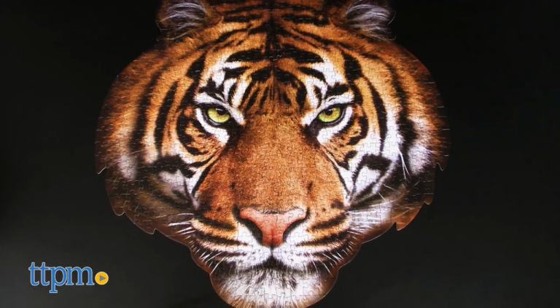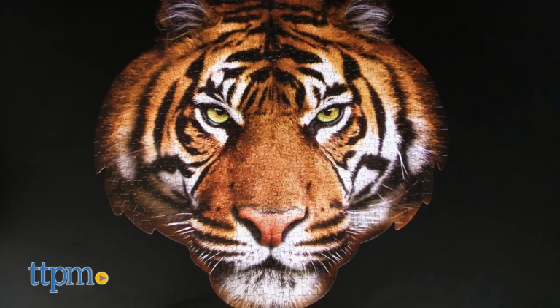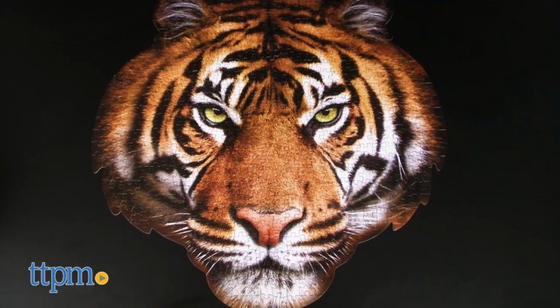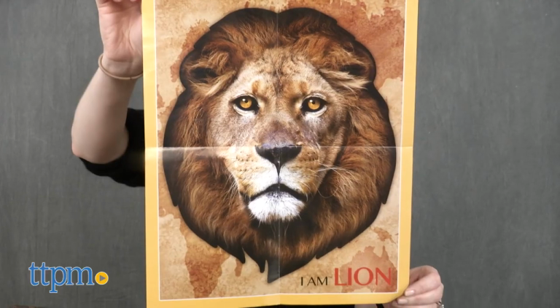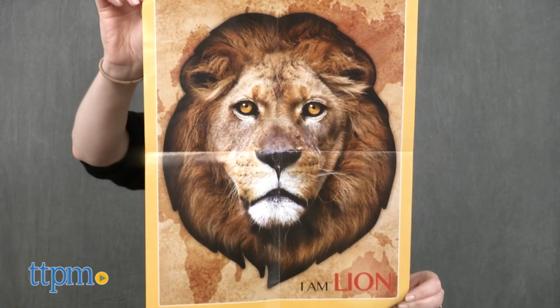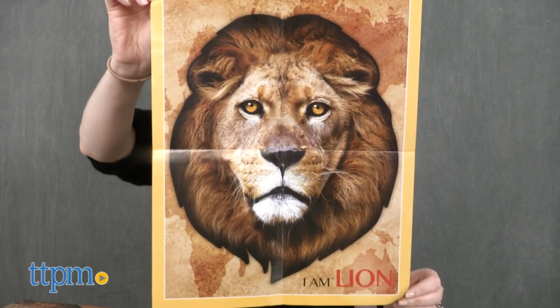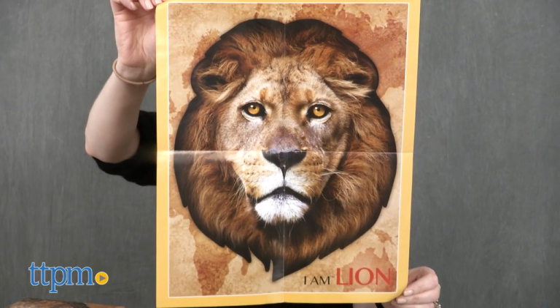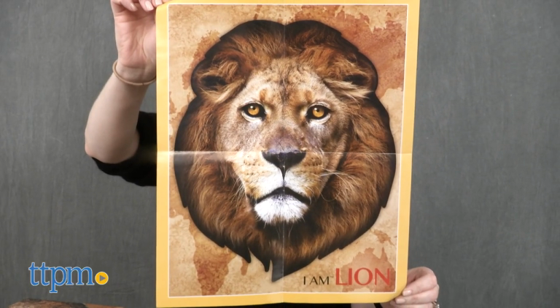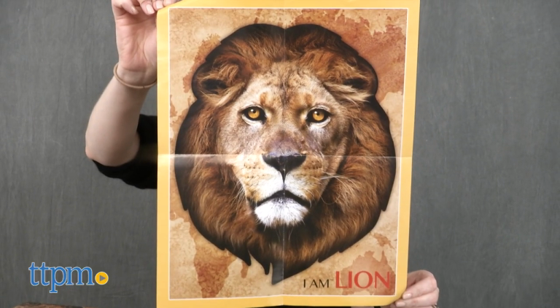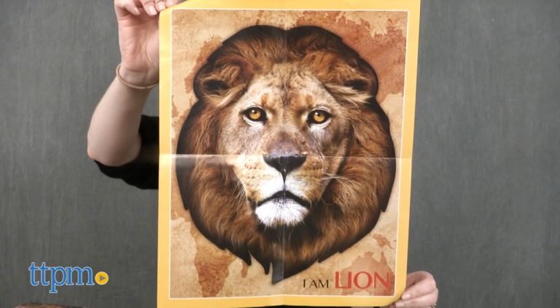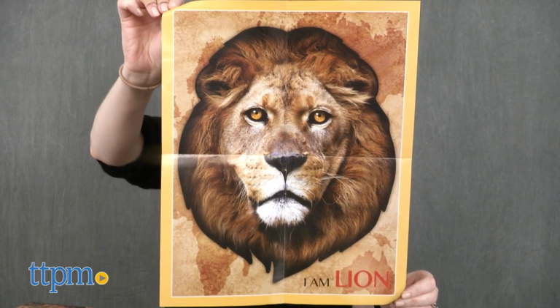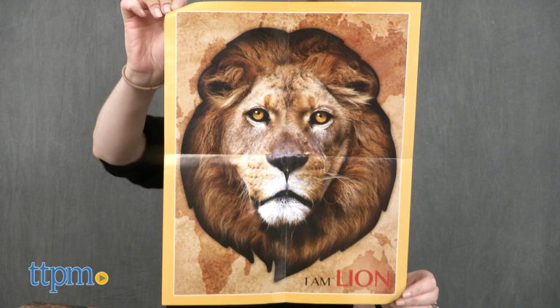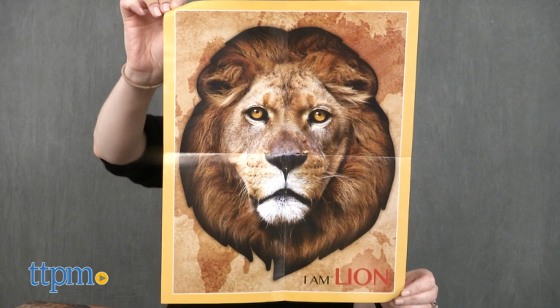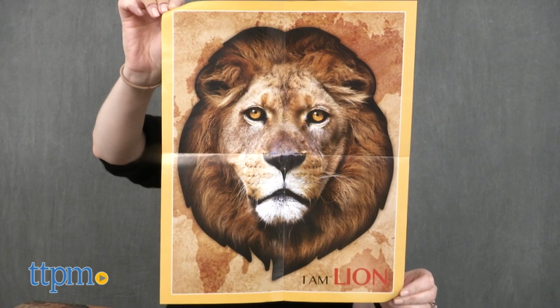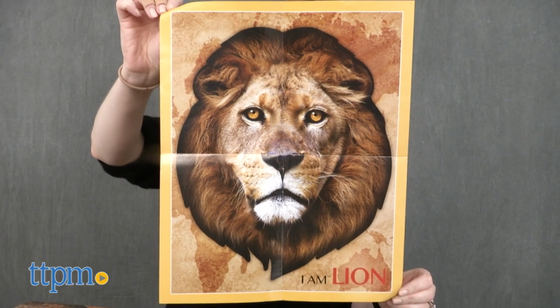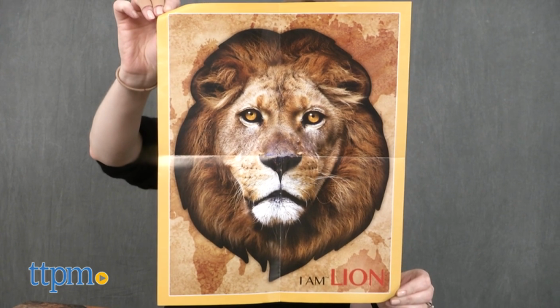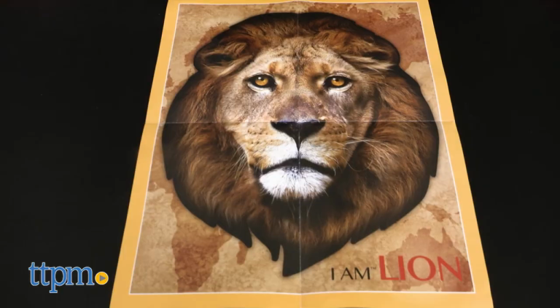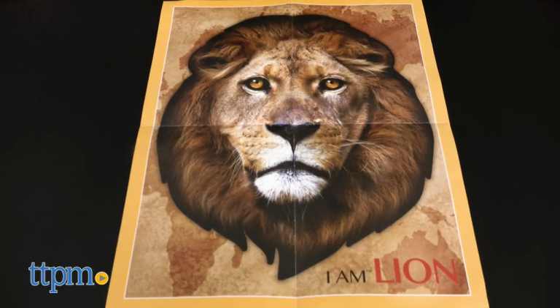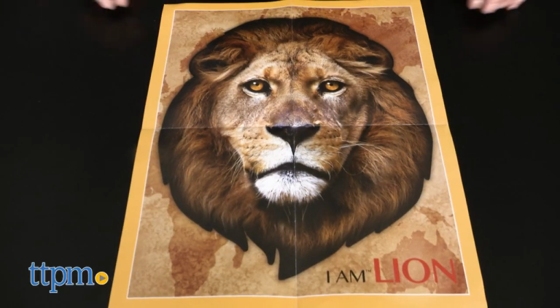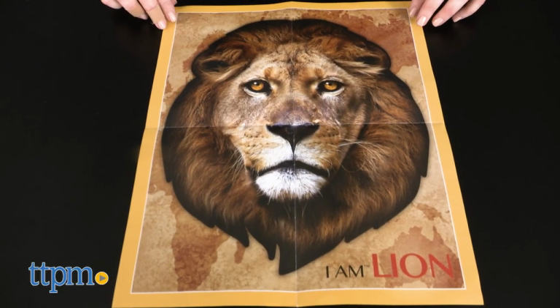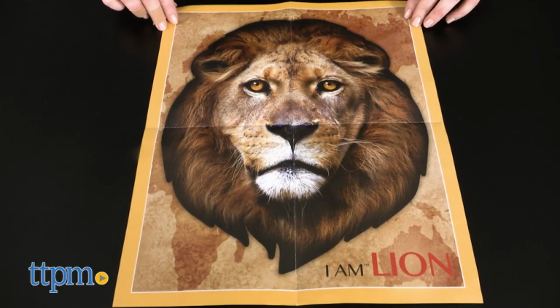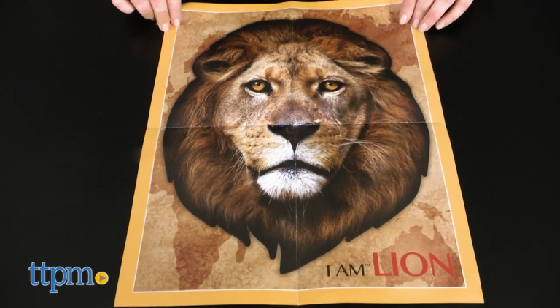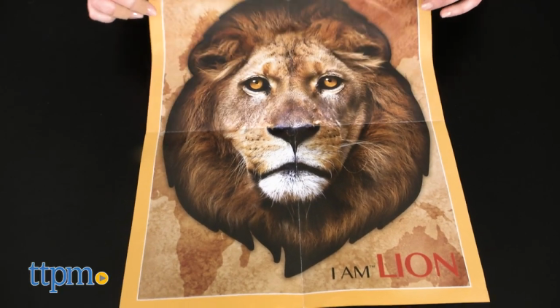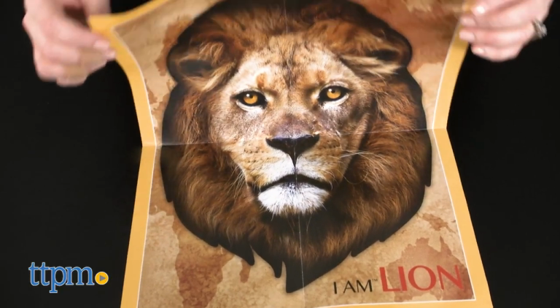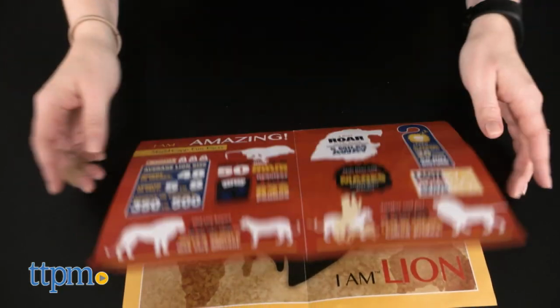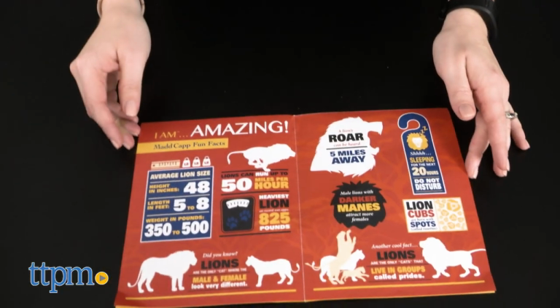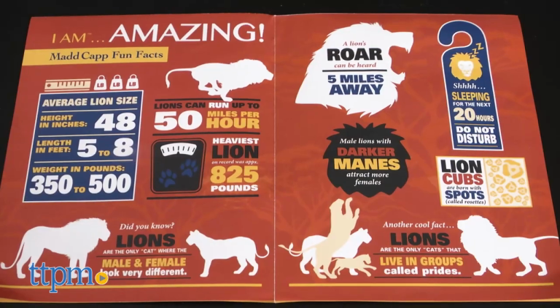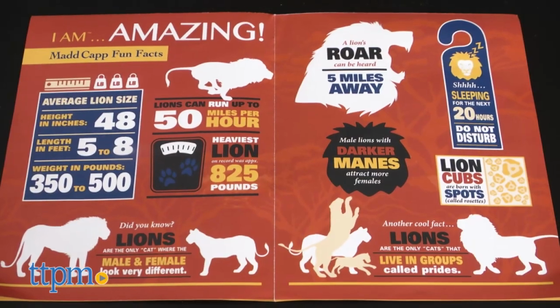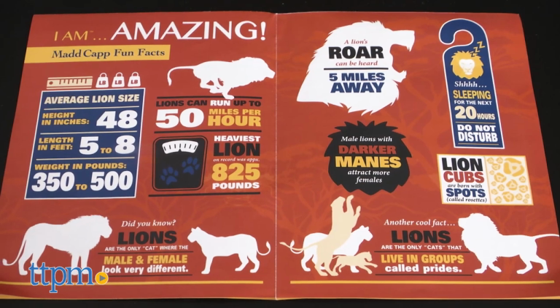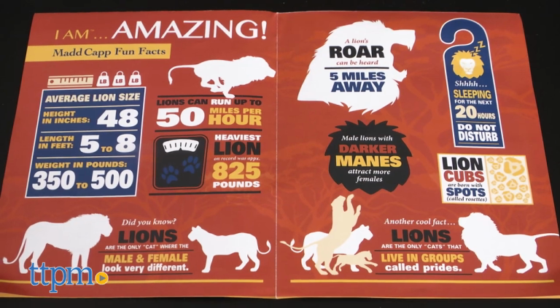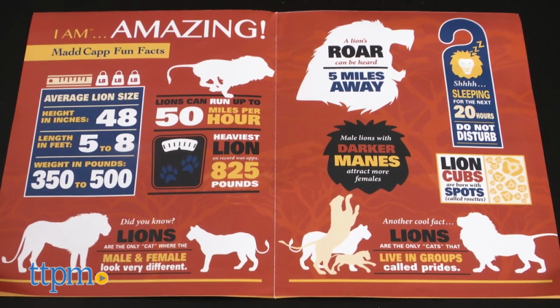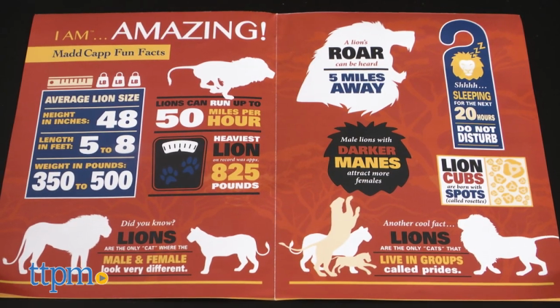But kids aren't just putting together a puzzle. There's also a fold-out puzzle image to use as a guide, and it has lots of fun facts about the animal on the other side, so there's a little bit of science learning too.